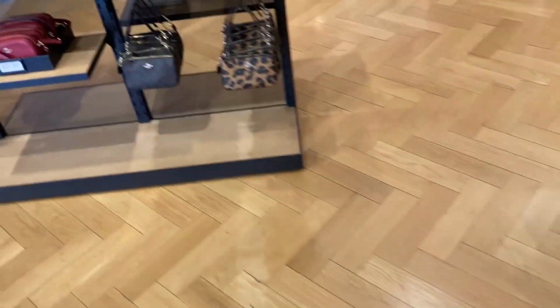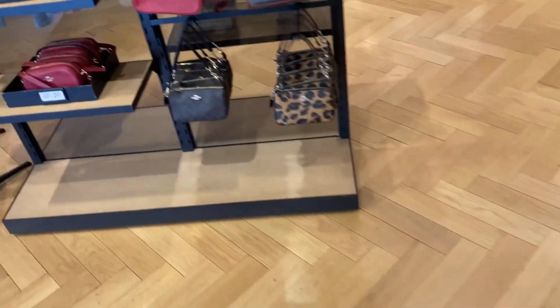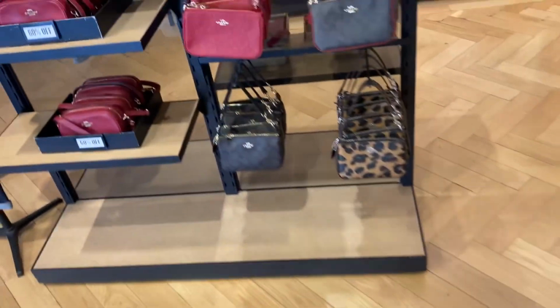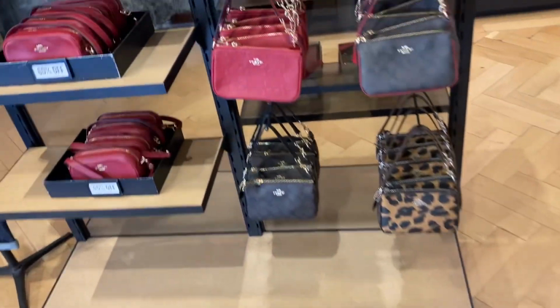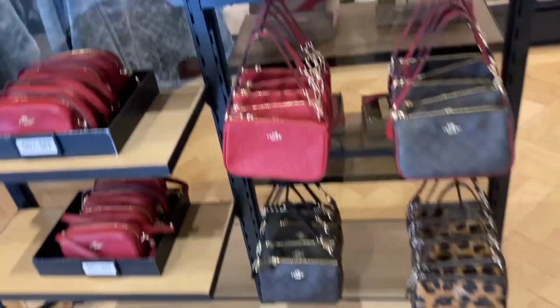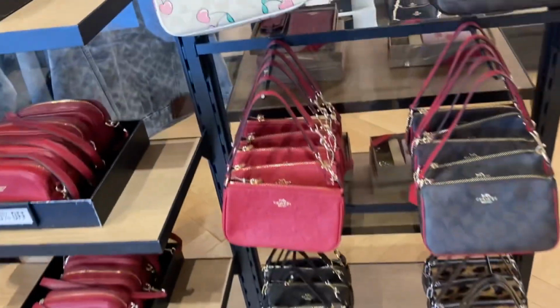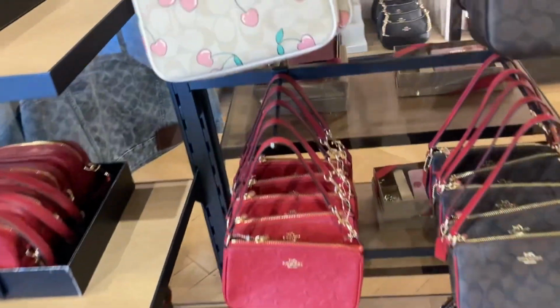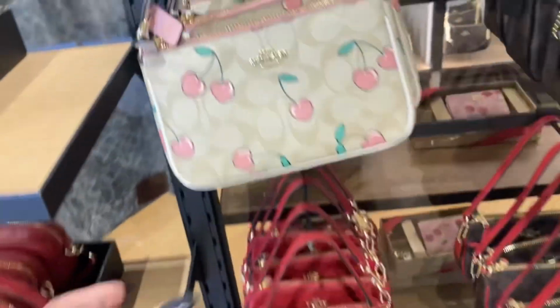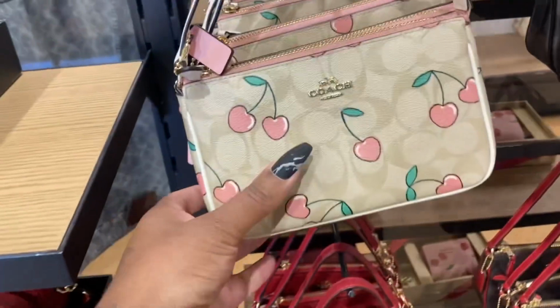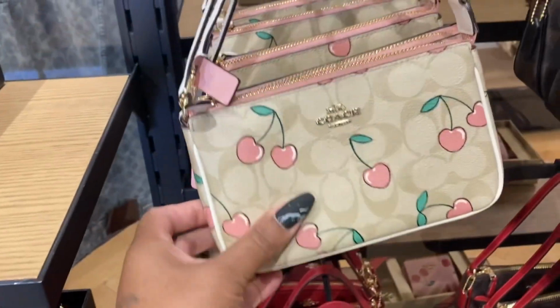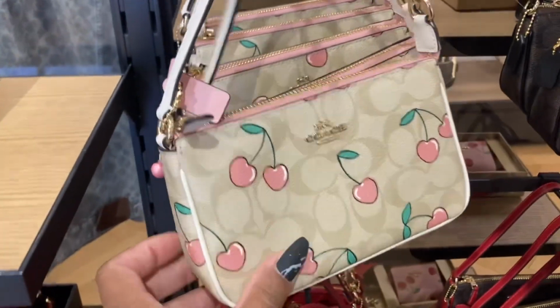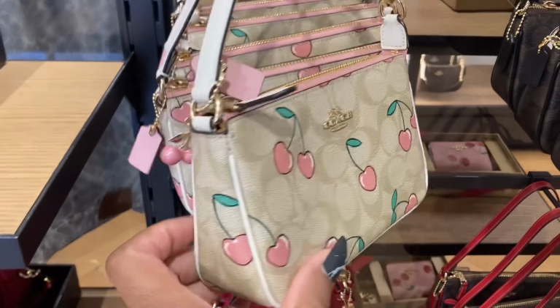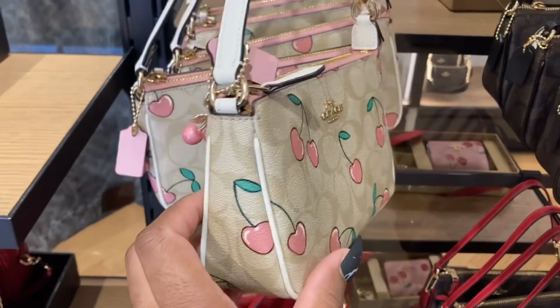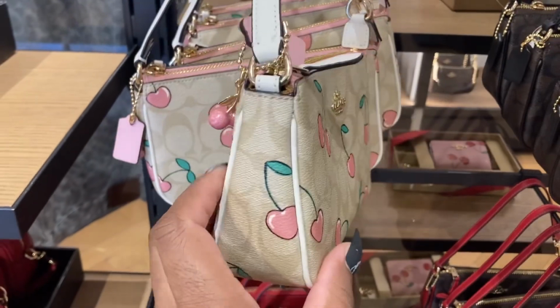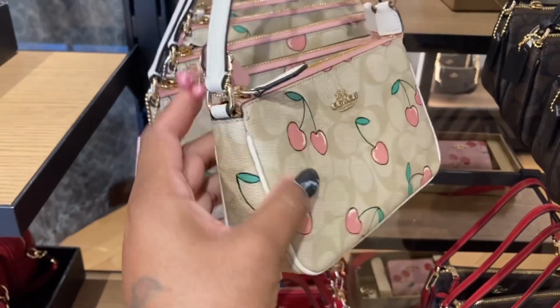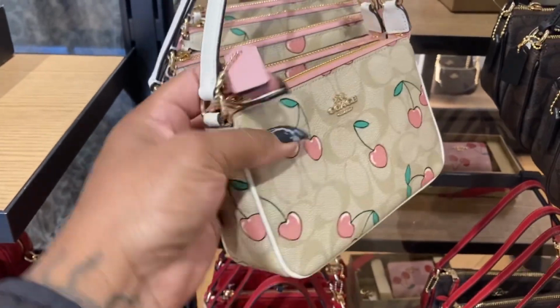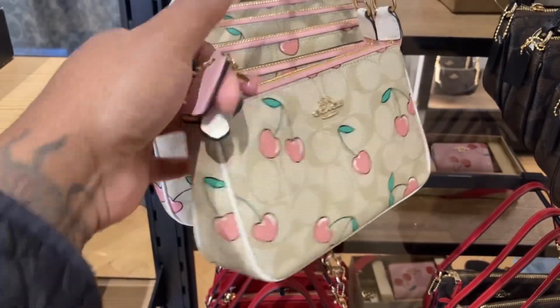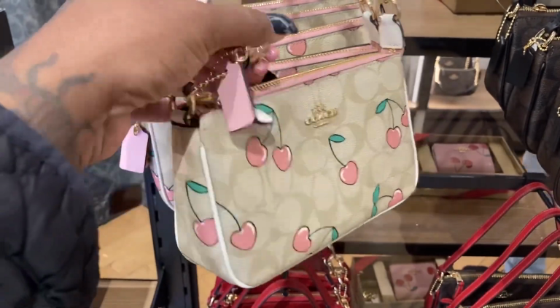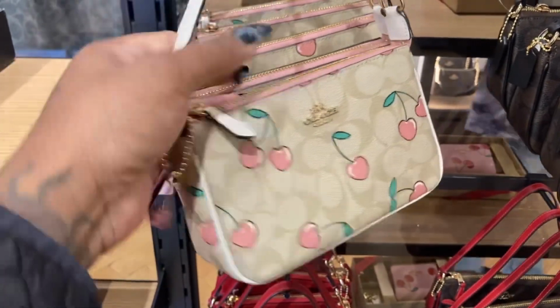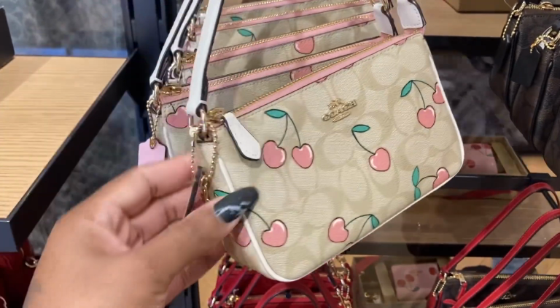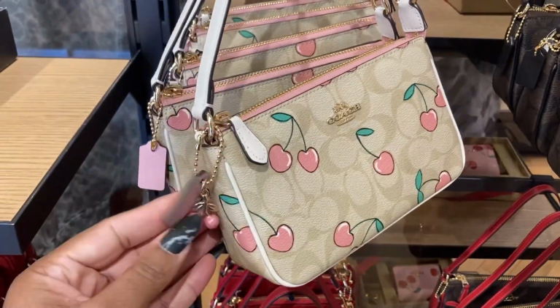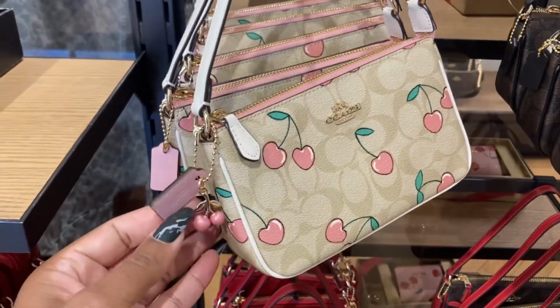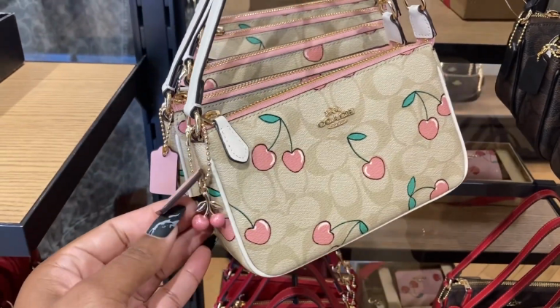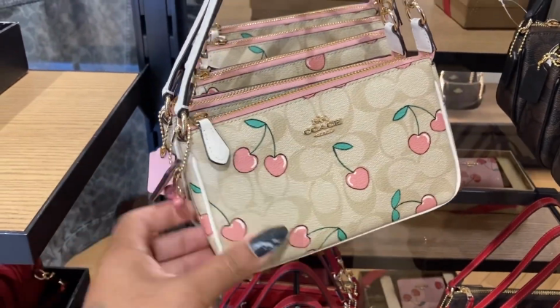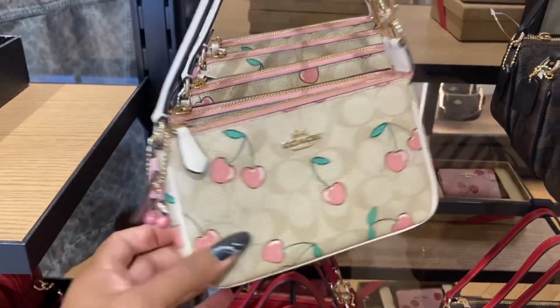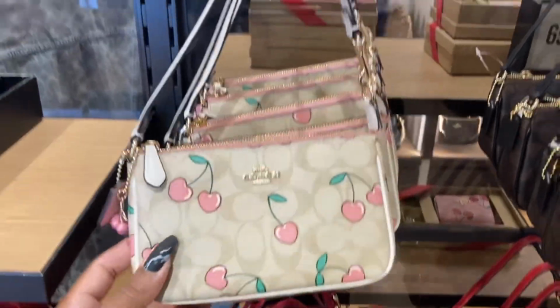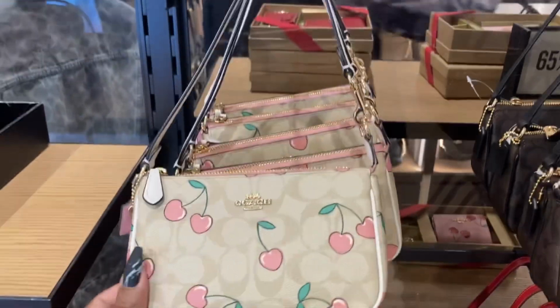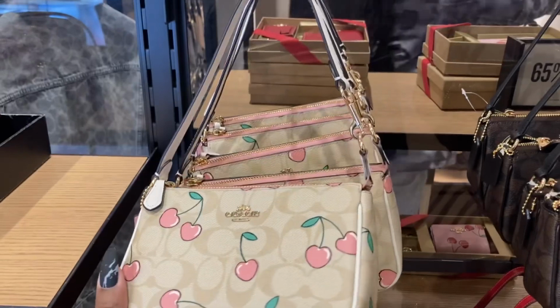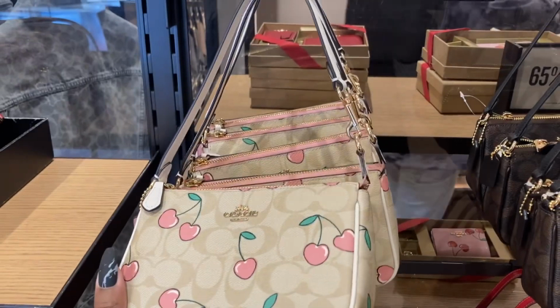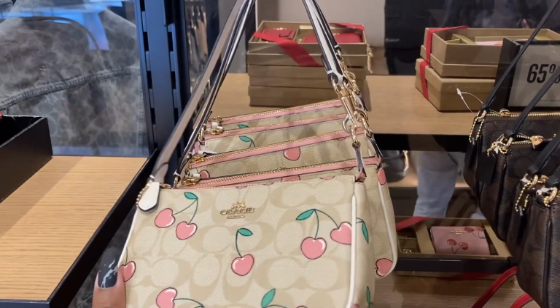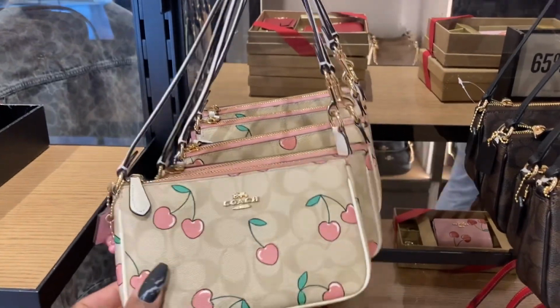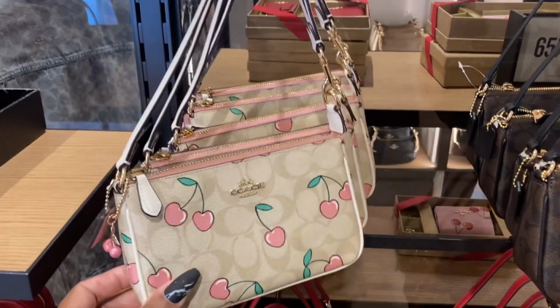Oh, look at the Nolita — the Nolita is so cute. Look with the cherry — that's so cute.